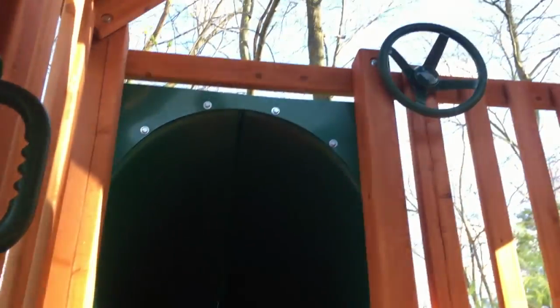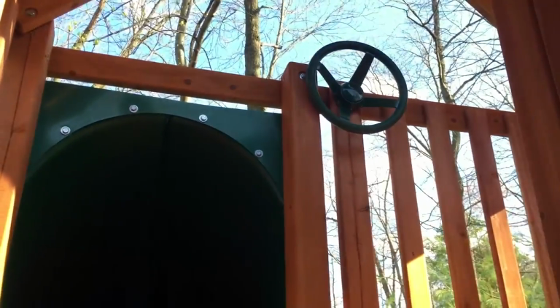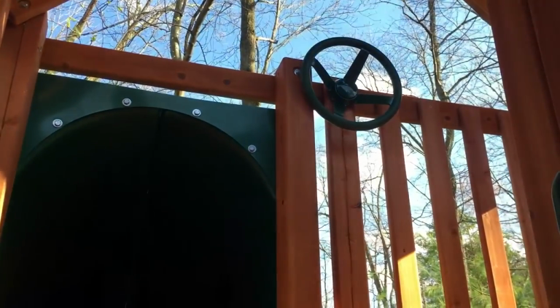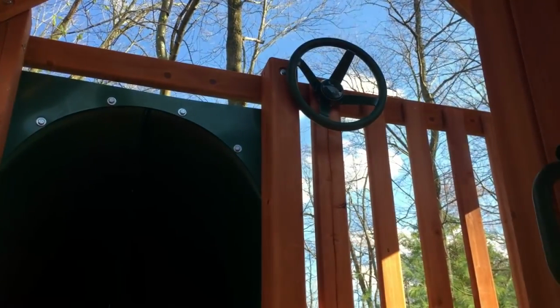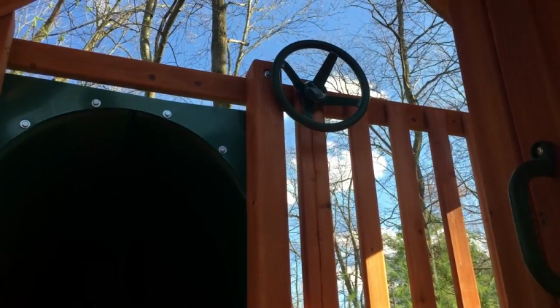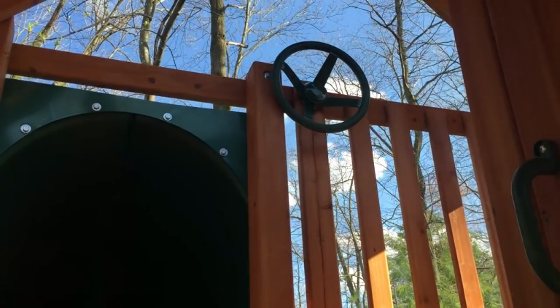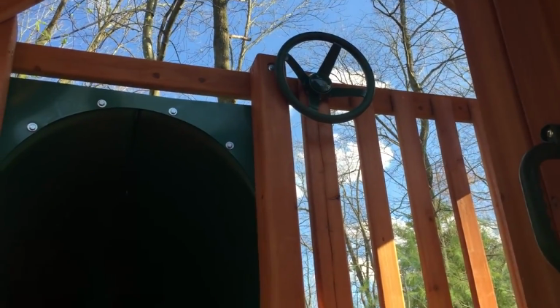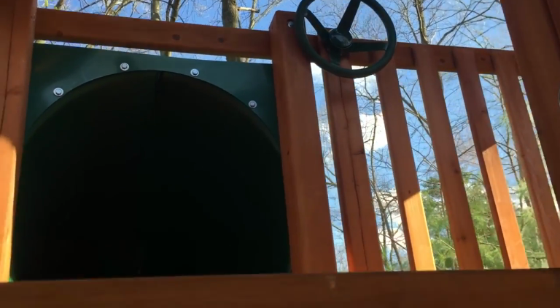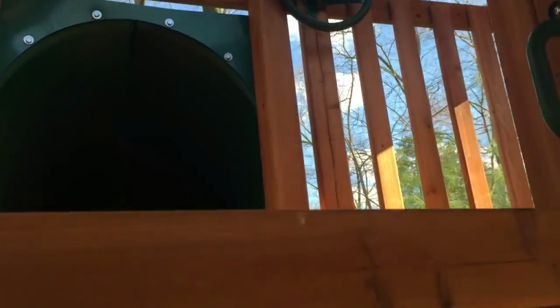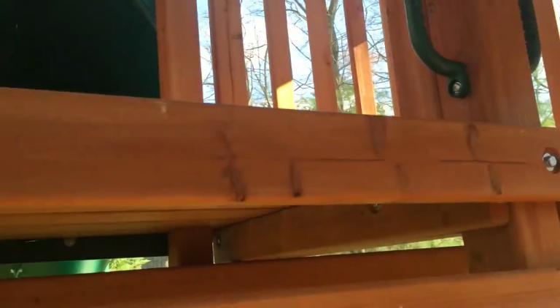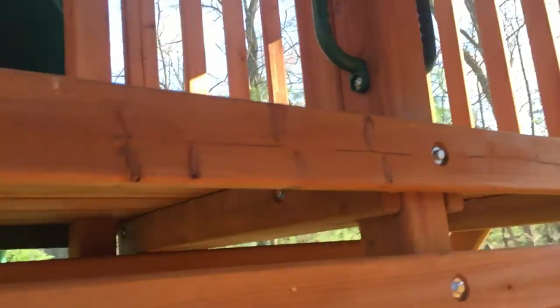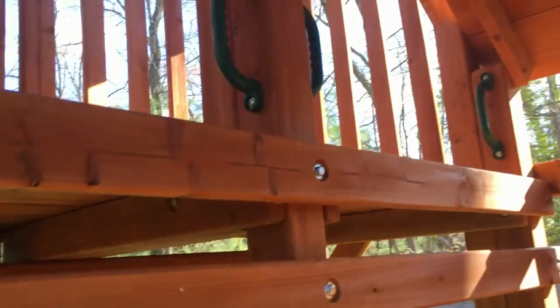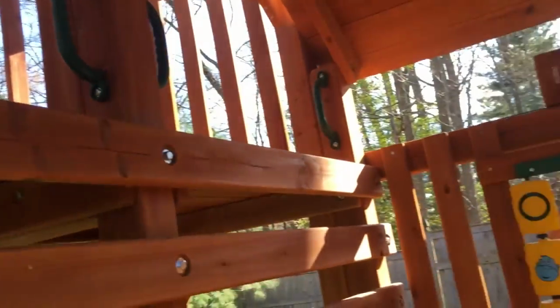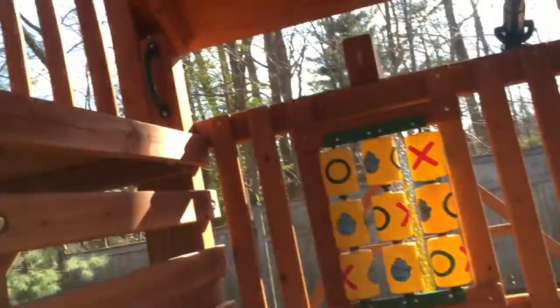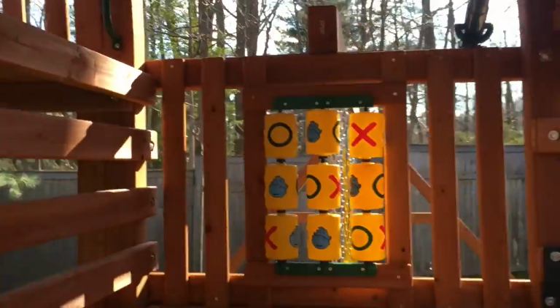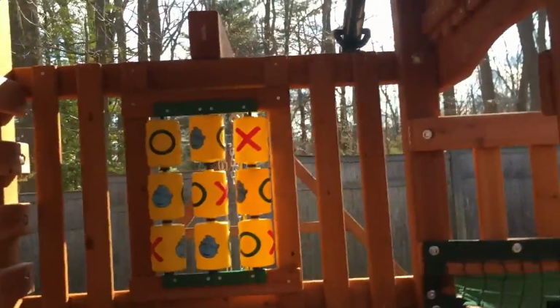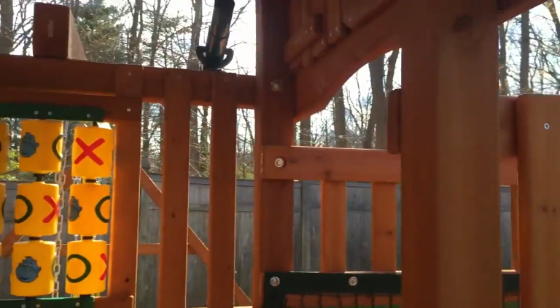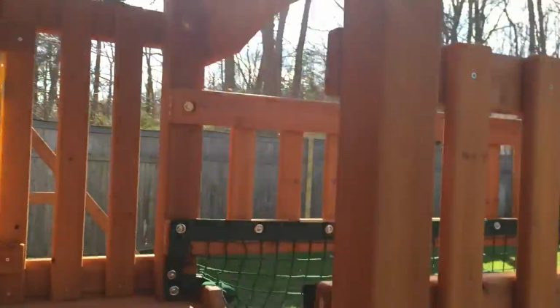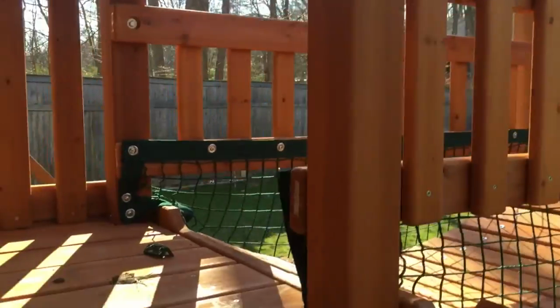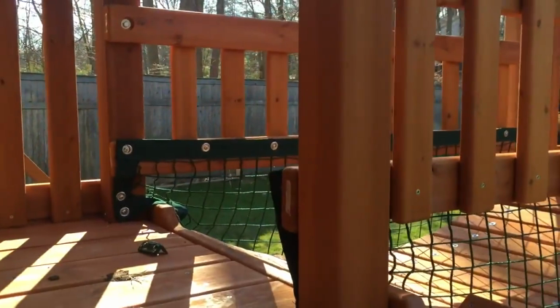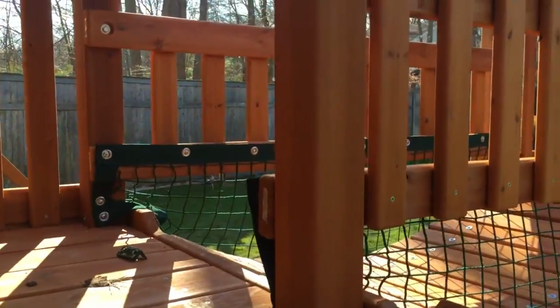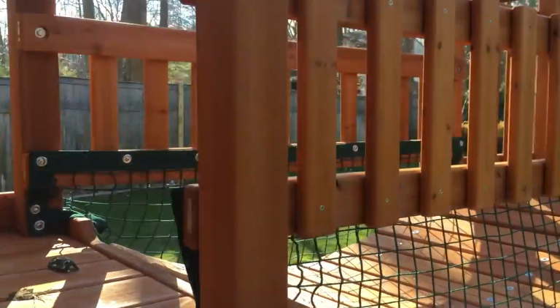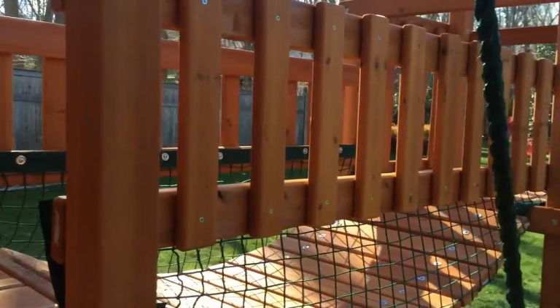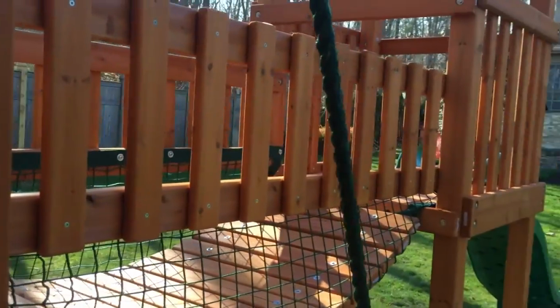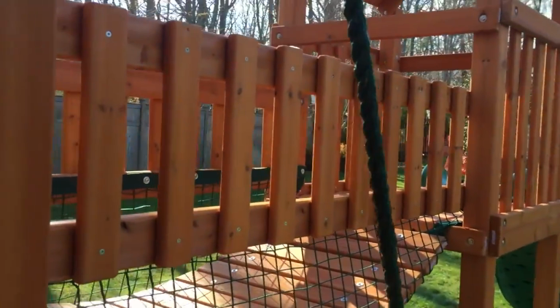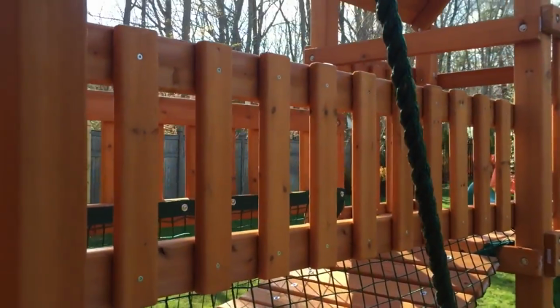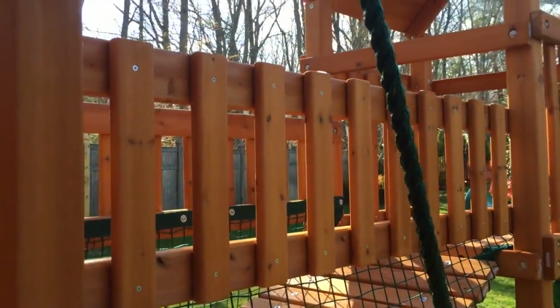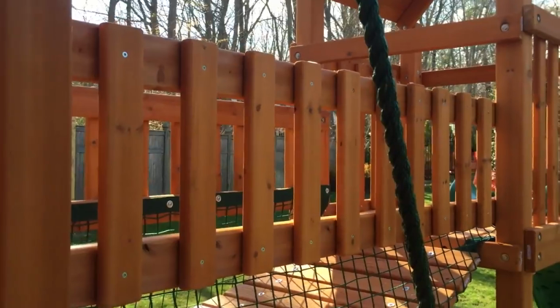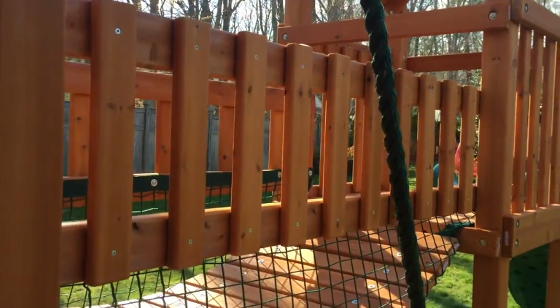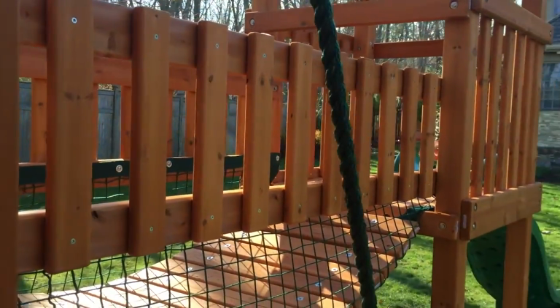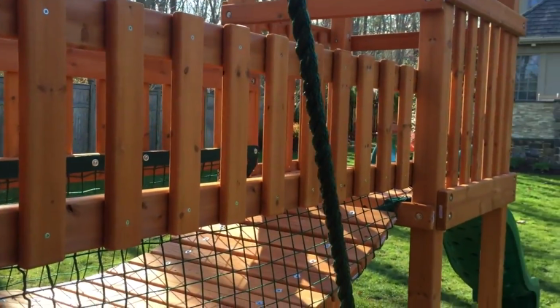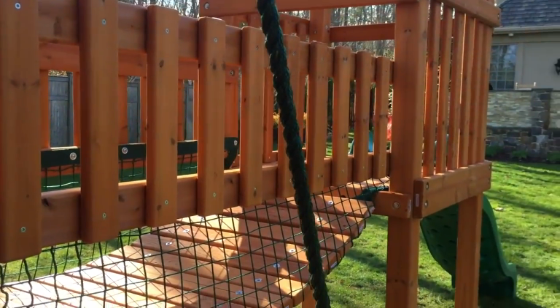There's a steering wheel, tic-tac-toe, and a chatter bridge leading into the next fort.